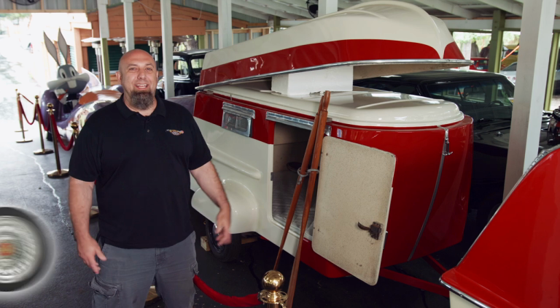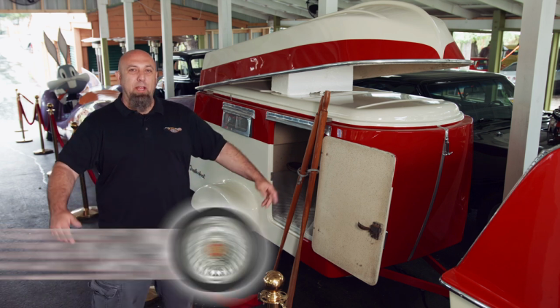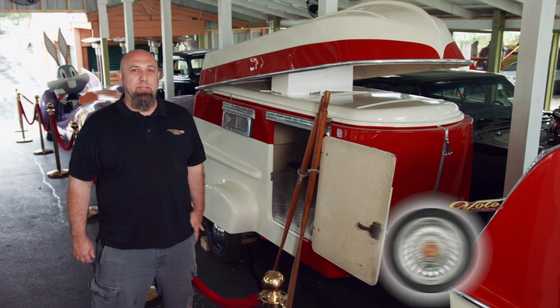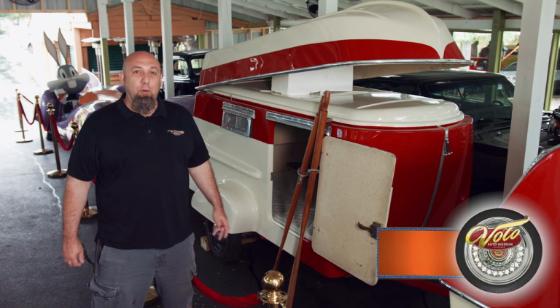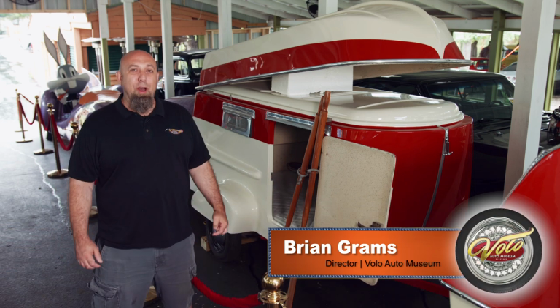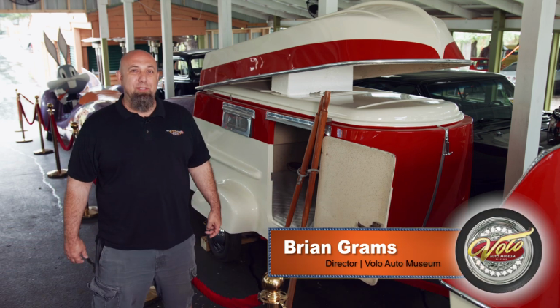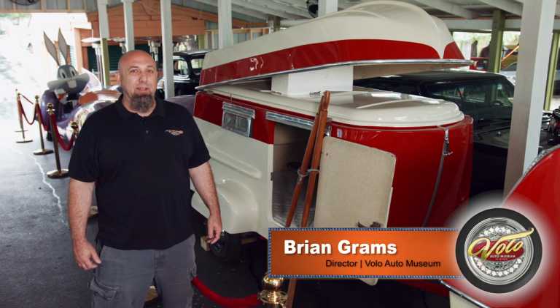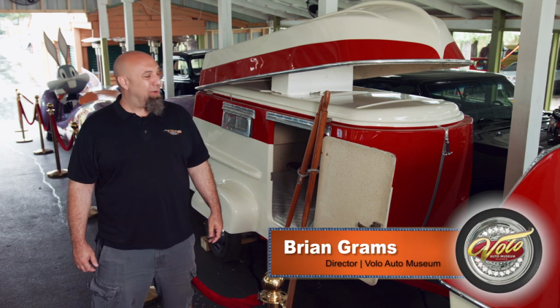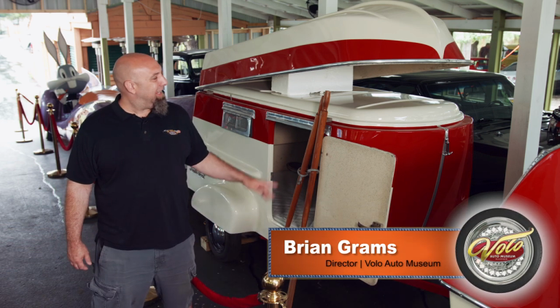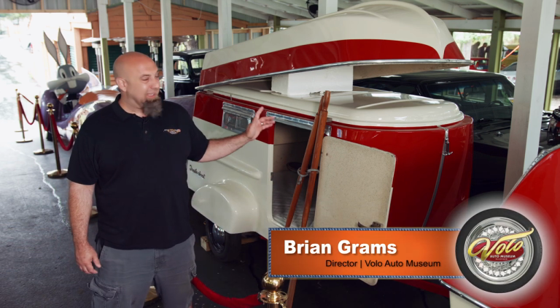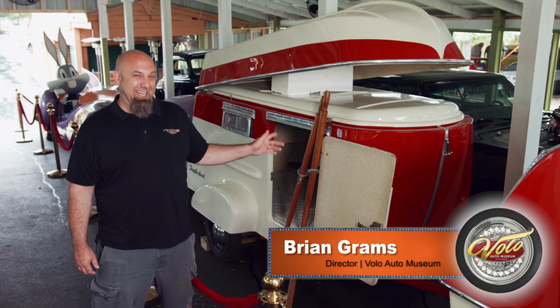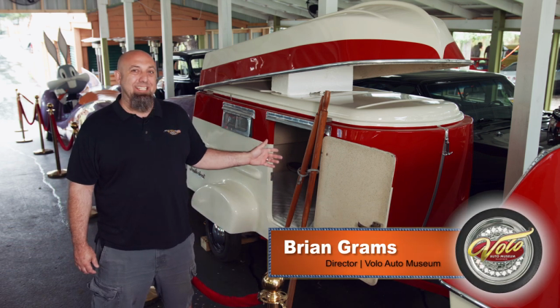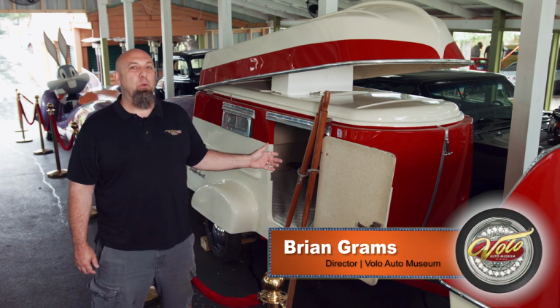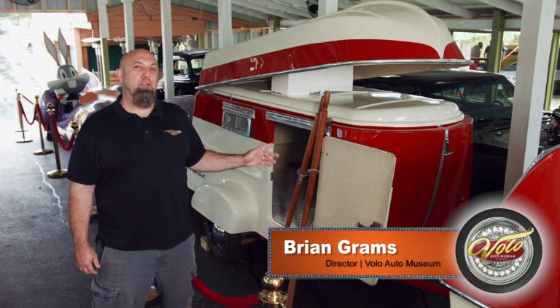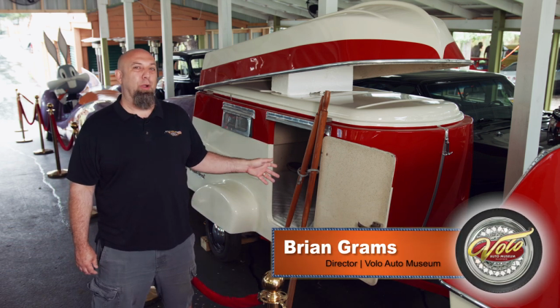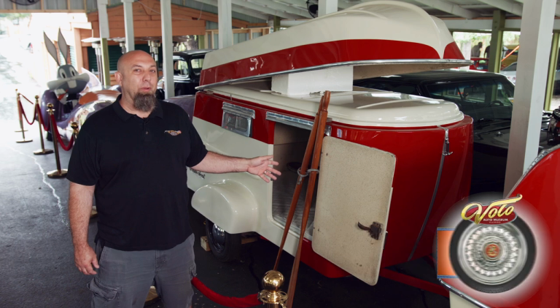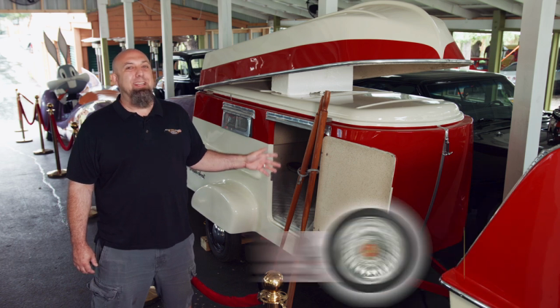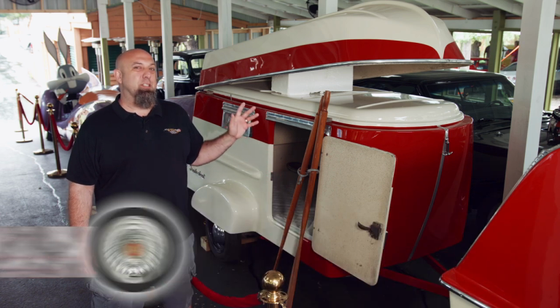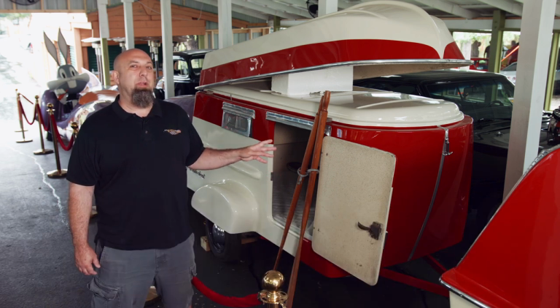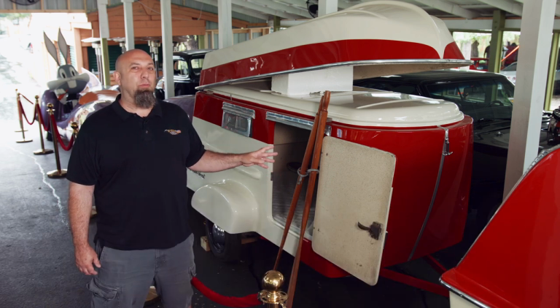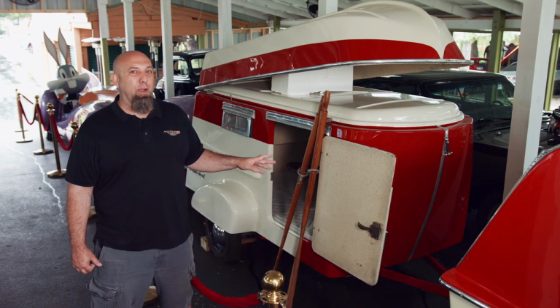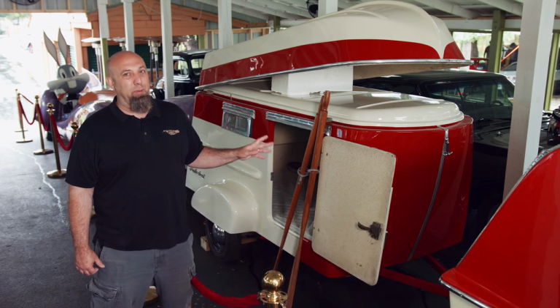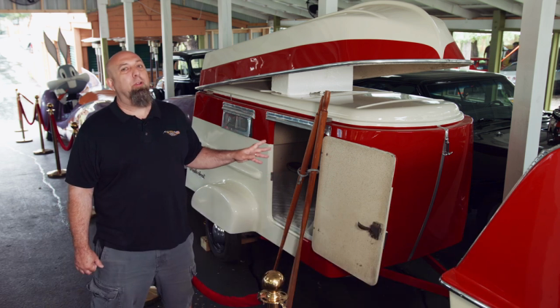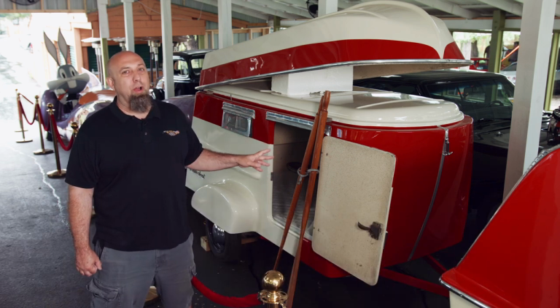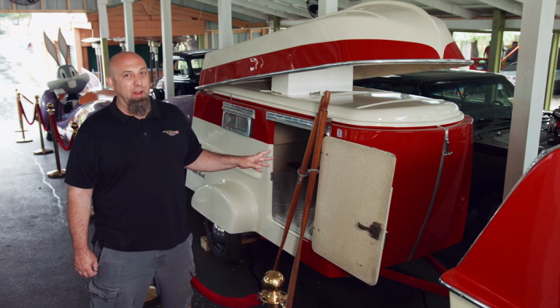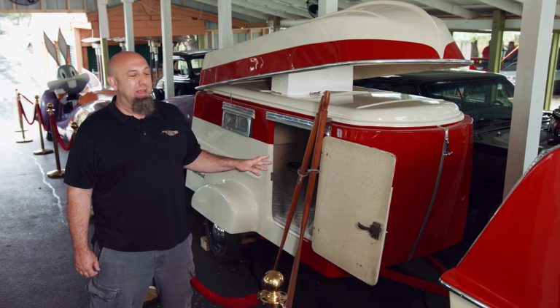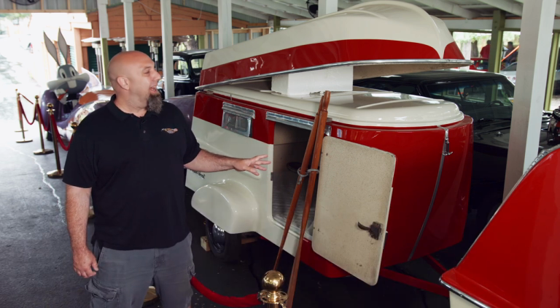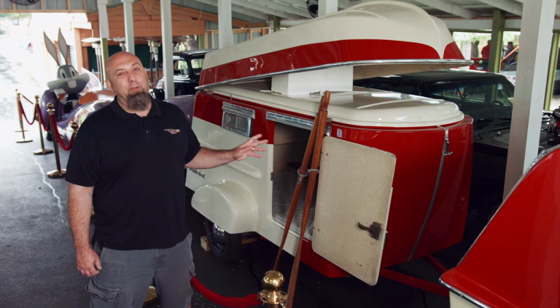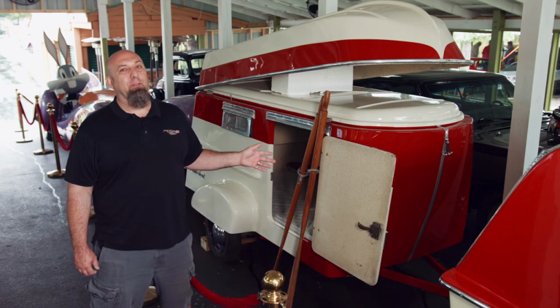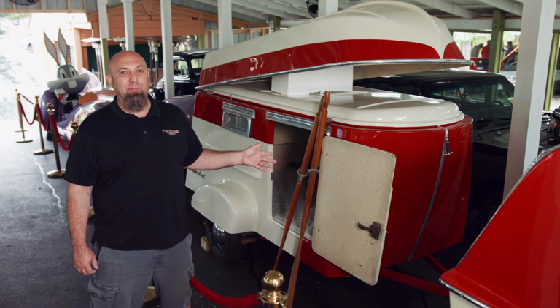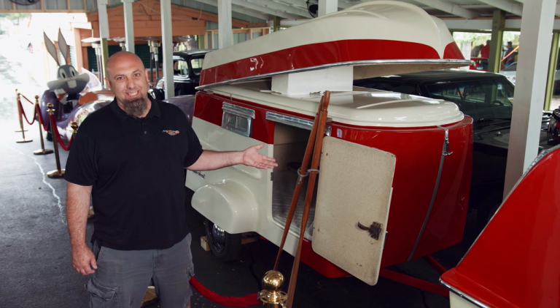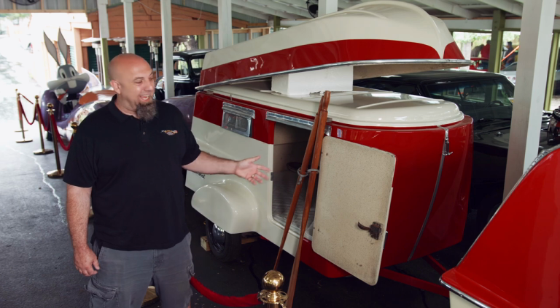Hey, it's Brian Grahams here at the Volo Auto Museum, and today we're going to take a look at this 1961 trailer boat. It's extremely rare — they only built about 200 of them, and very few of them exist today.